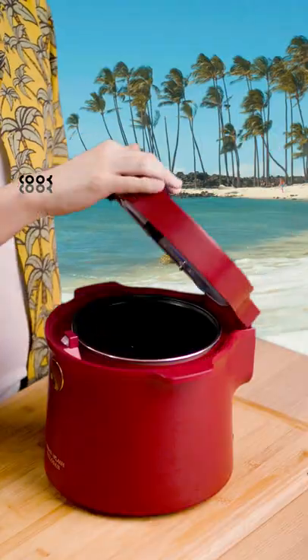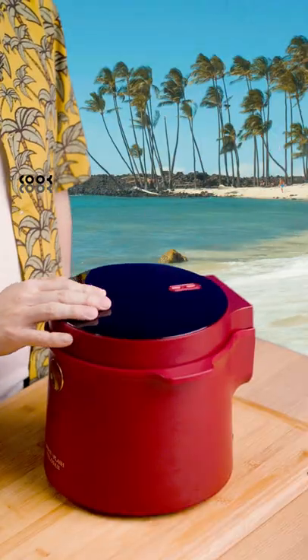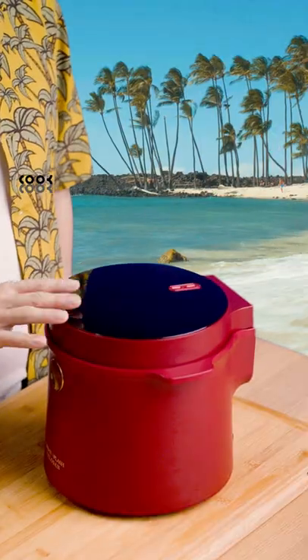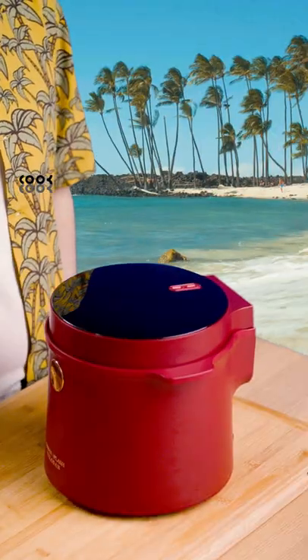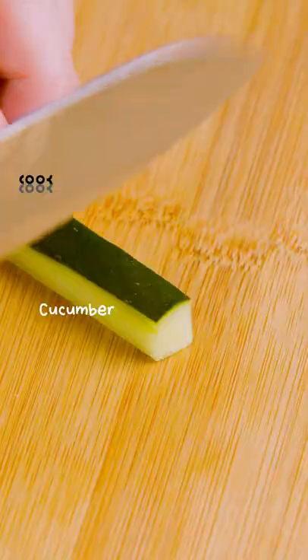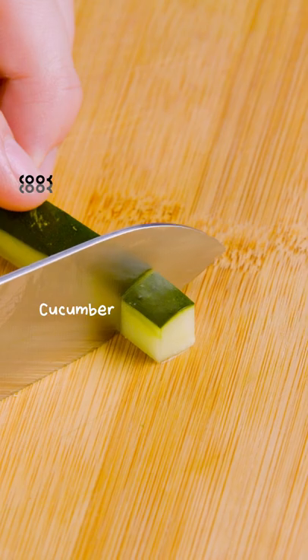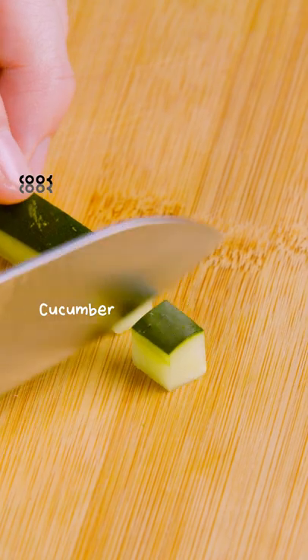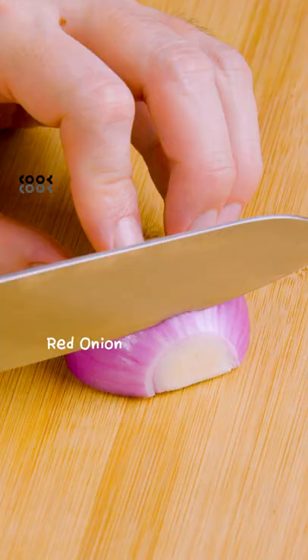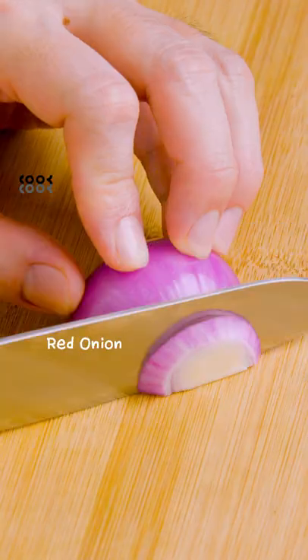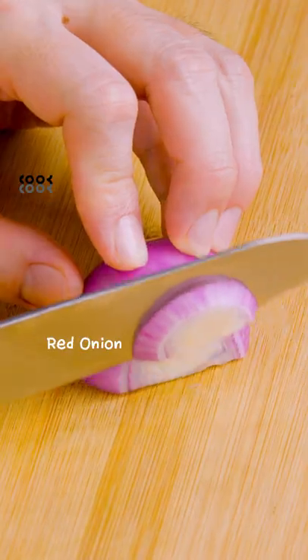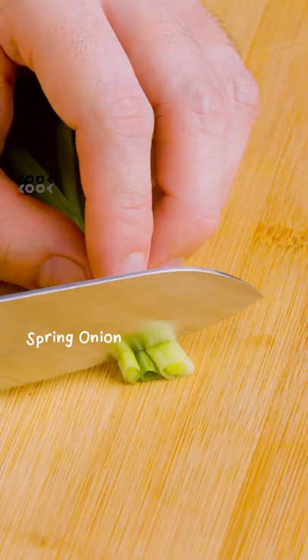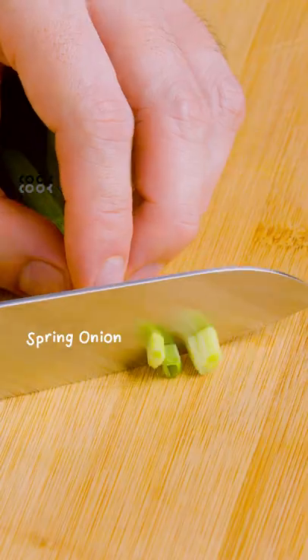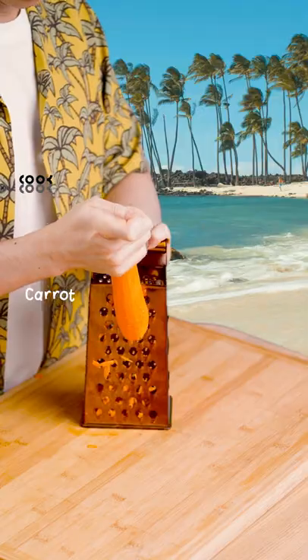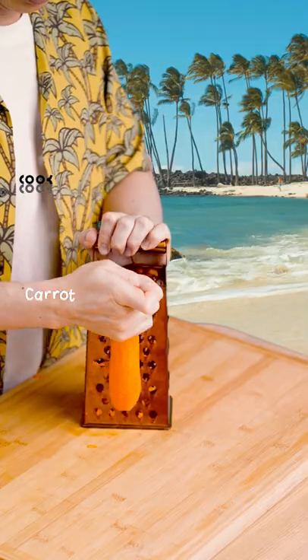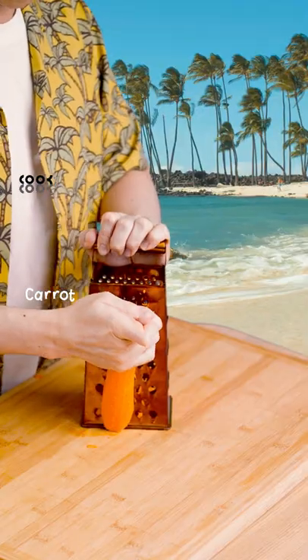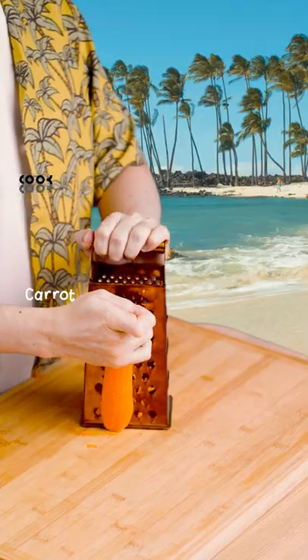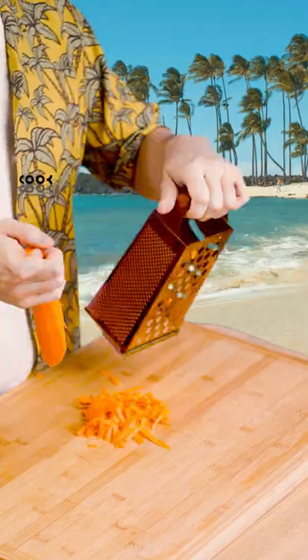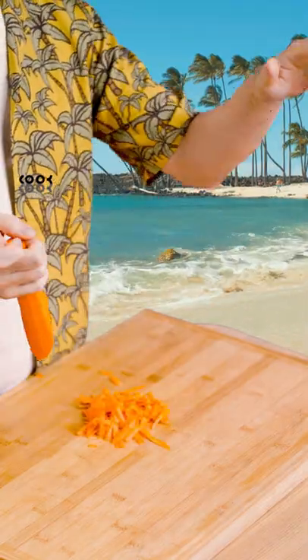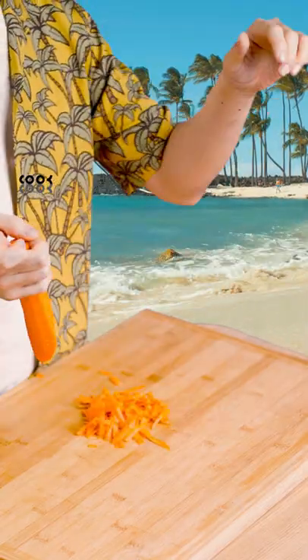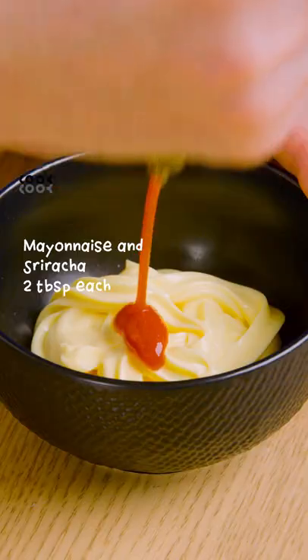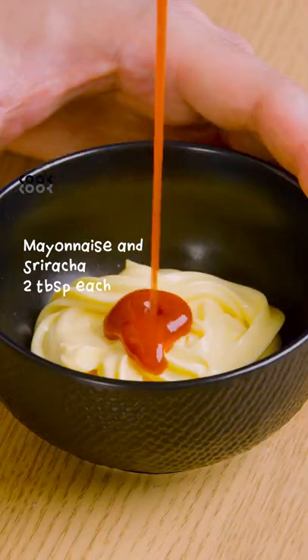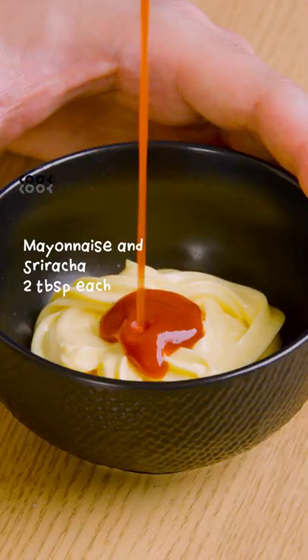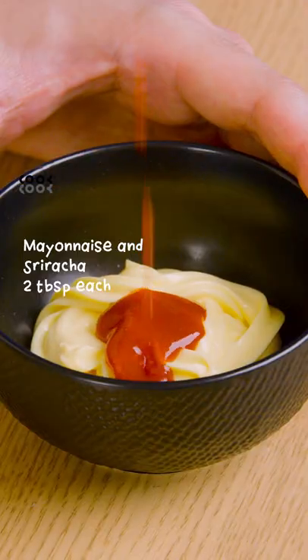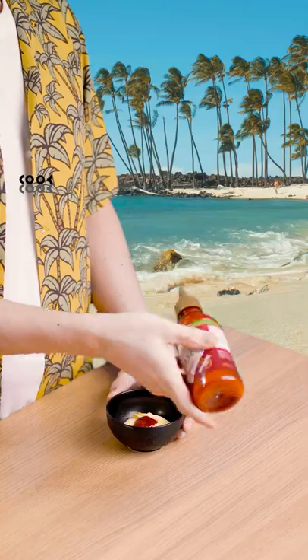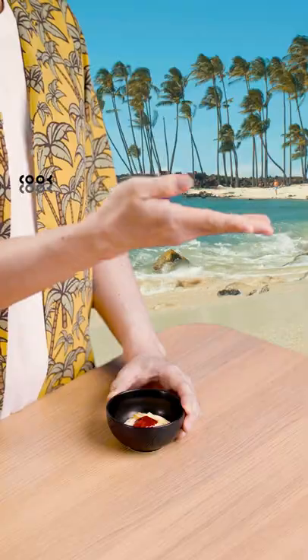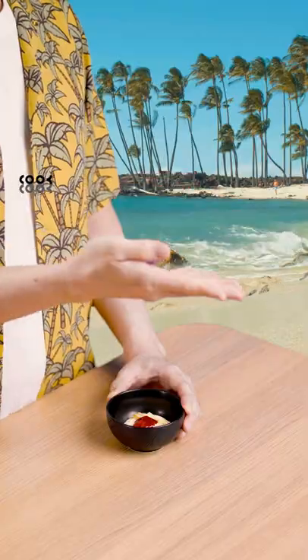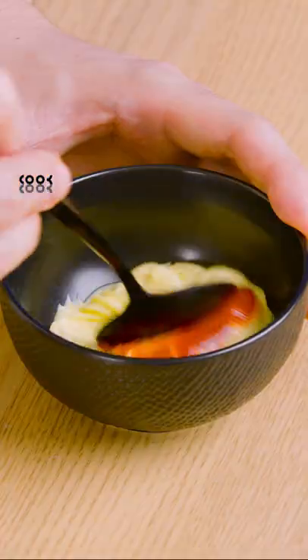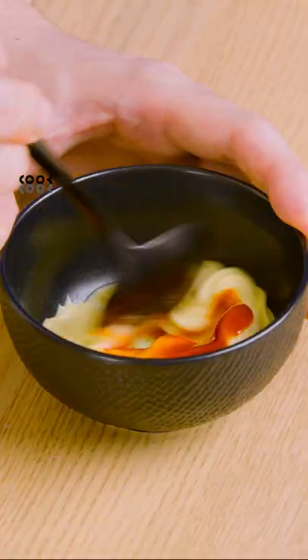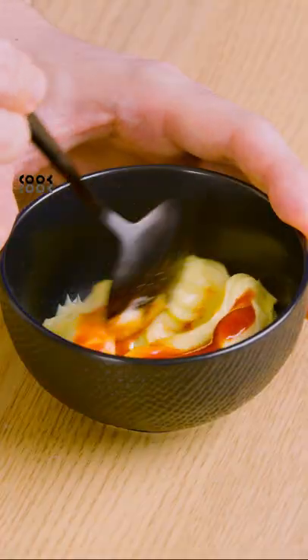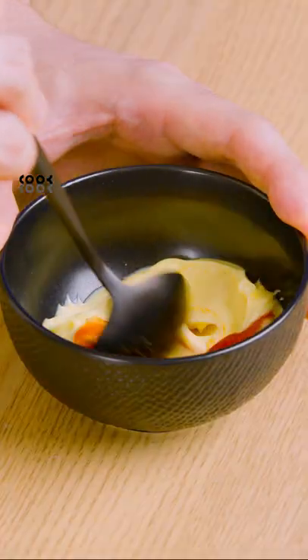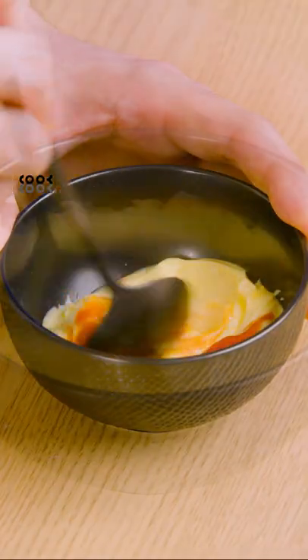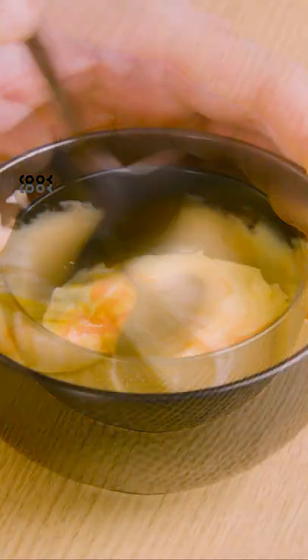Secondly, I will slice some cucumber, red onions, spring onions, grate some carrots and make some spicy mayo. Look at this yummy sauce.